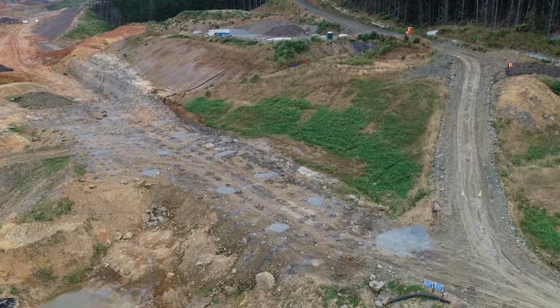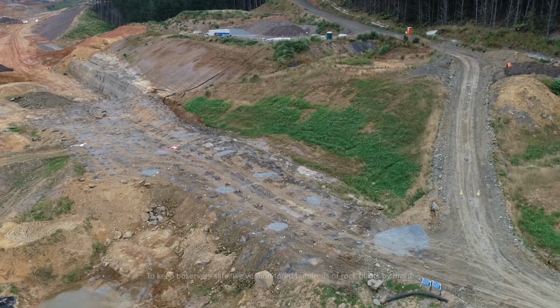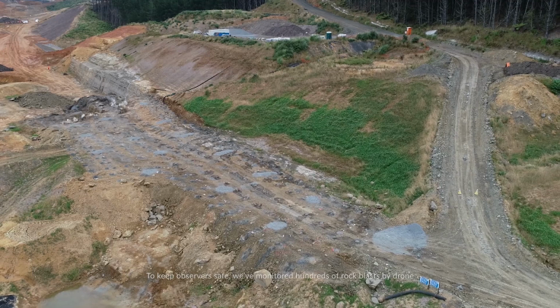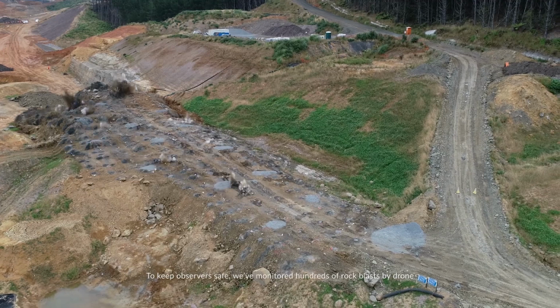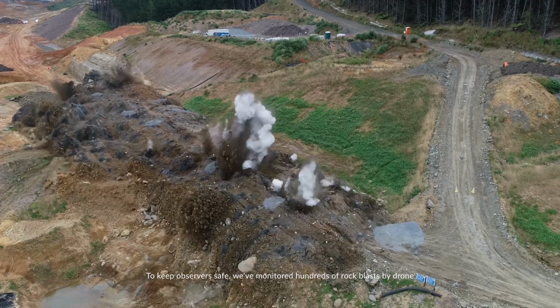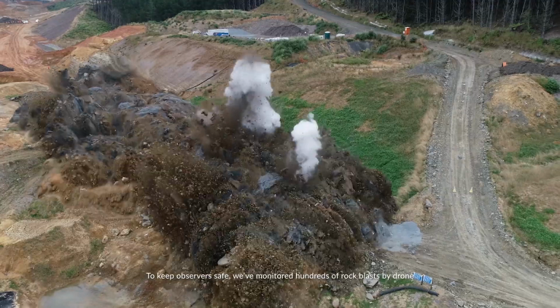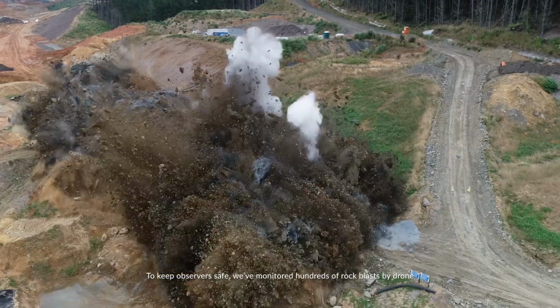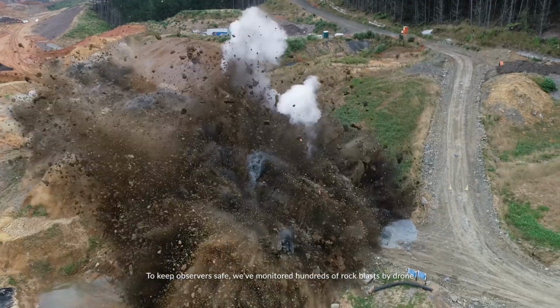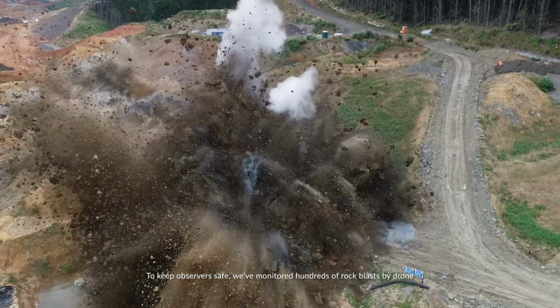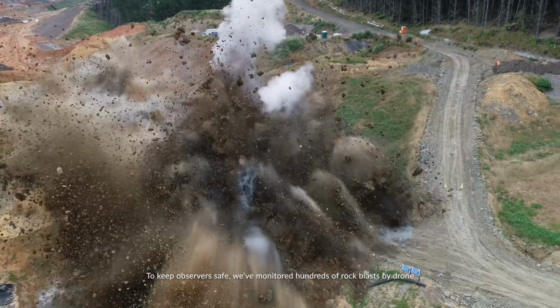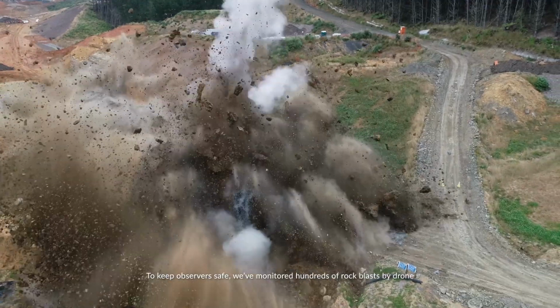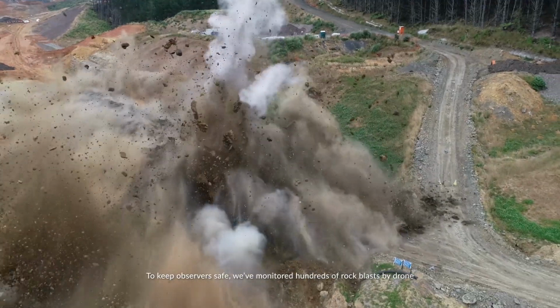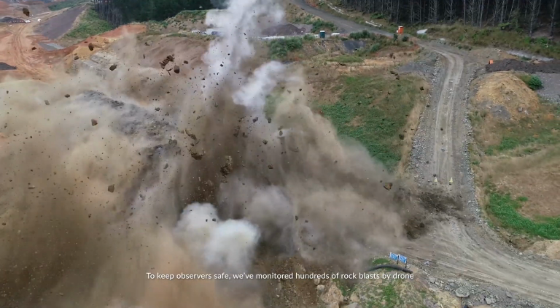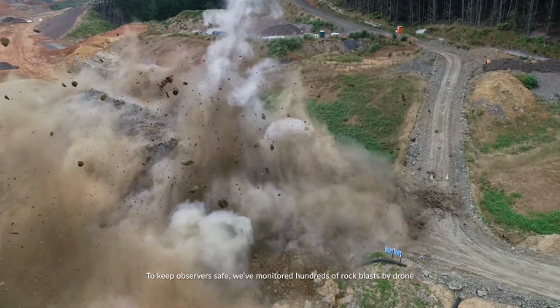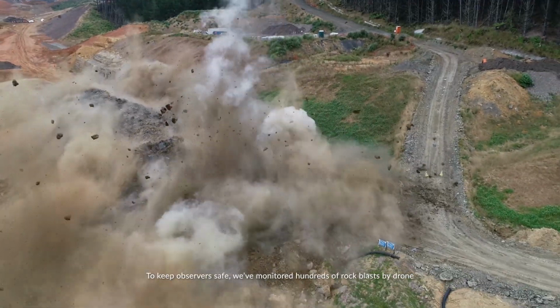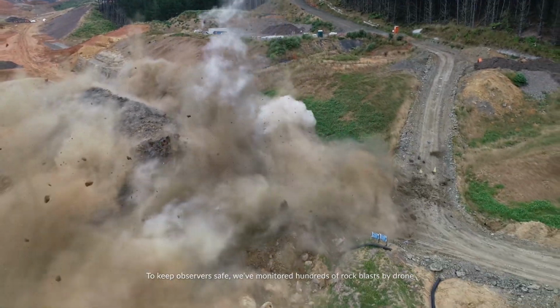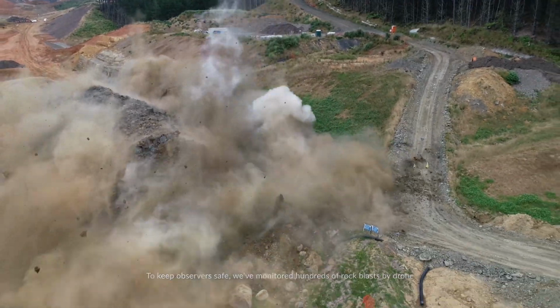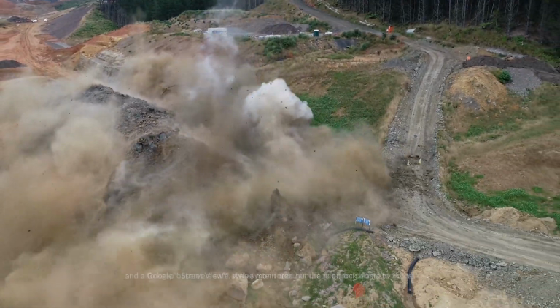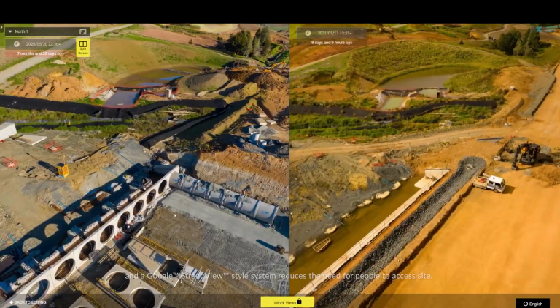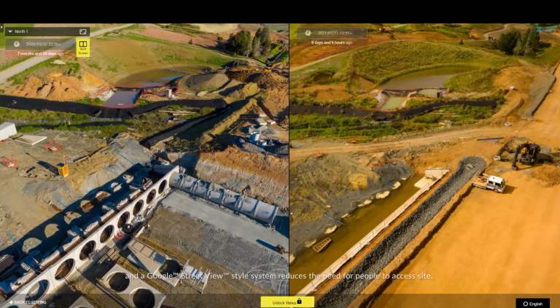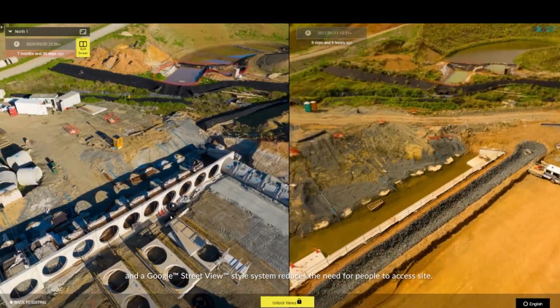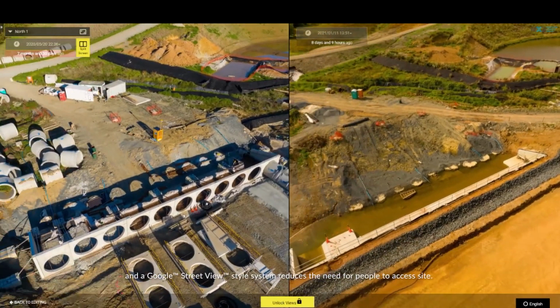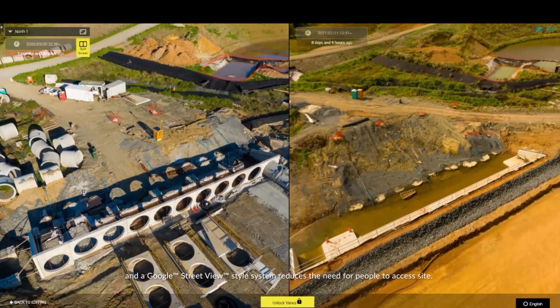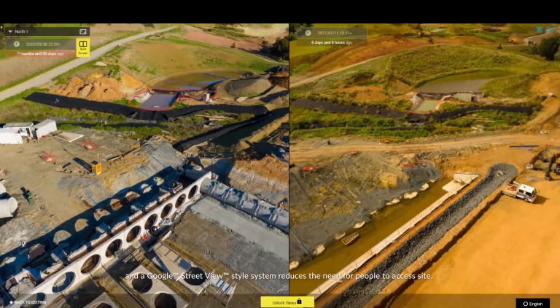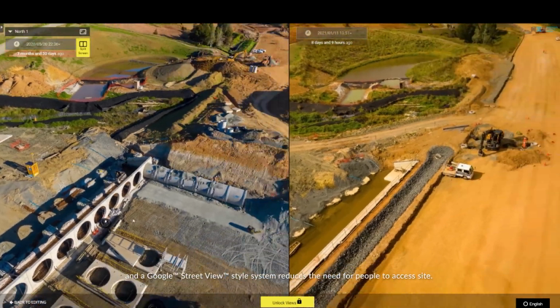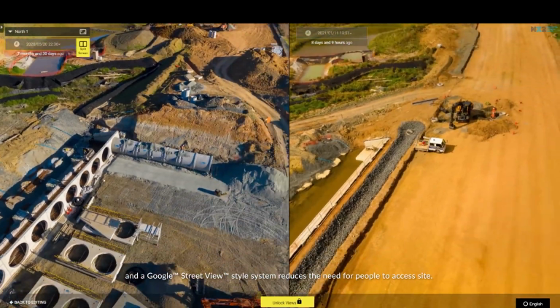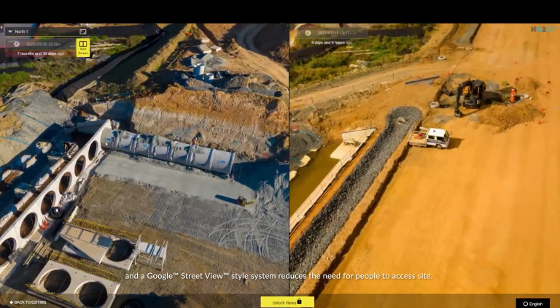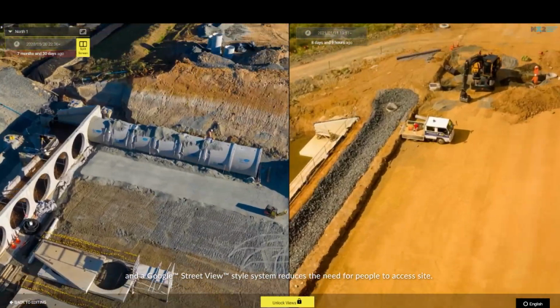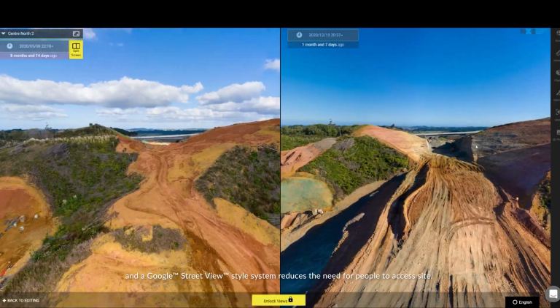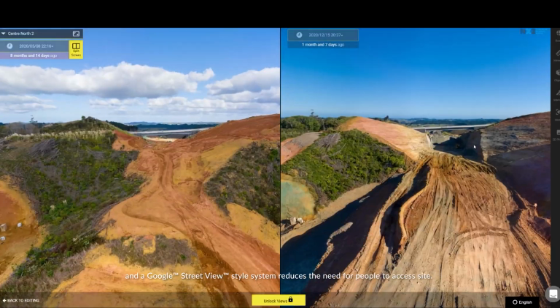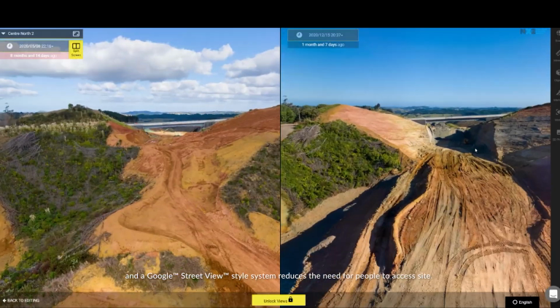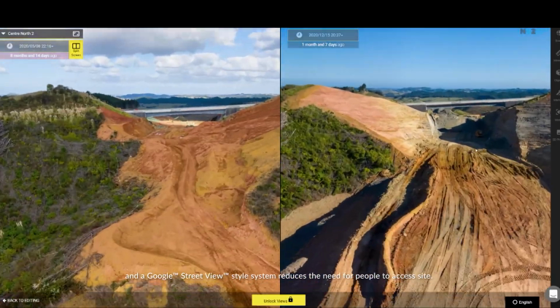To keep observers safe, we've monitored hundreds of rock blasts by drone, and a Google Street View style system reduces the need for people to access site.